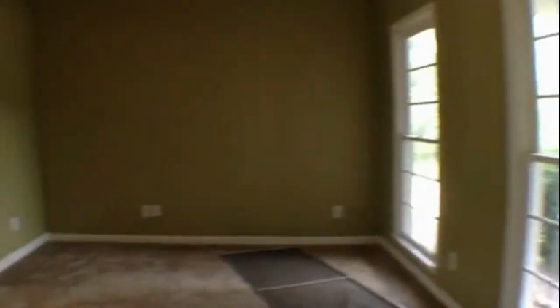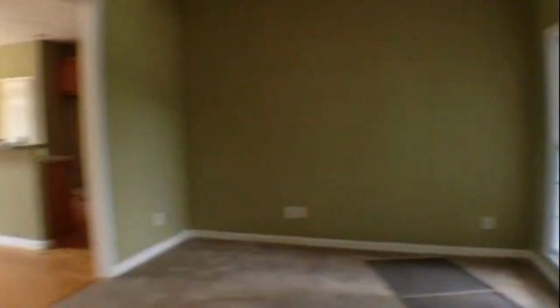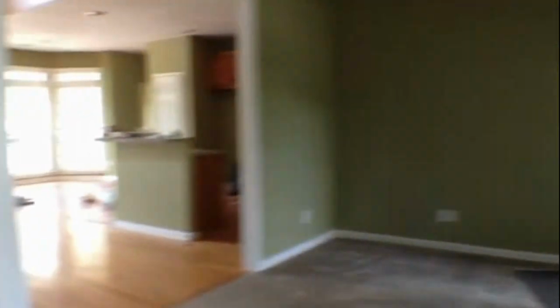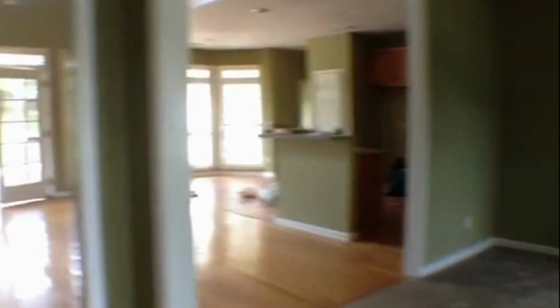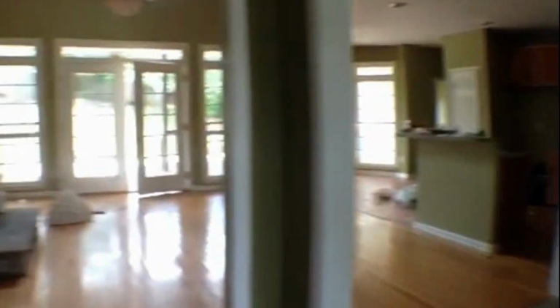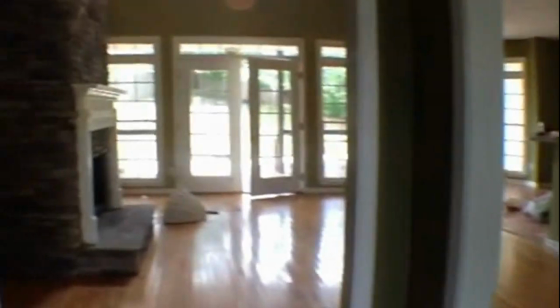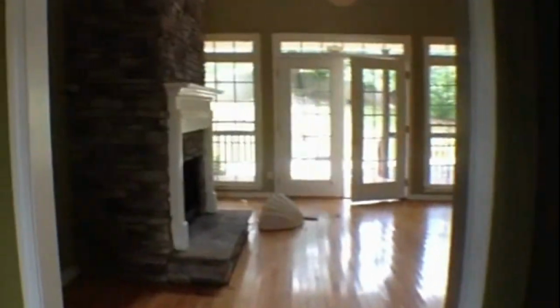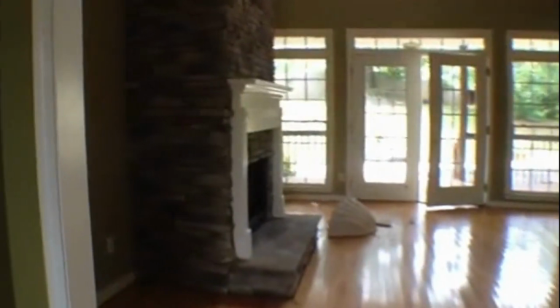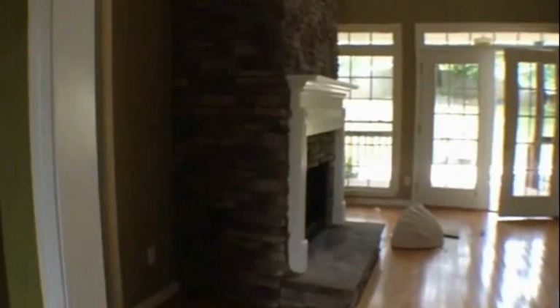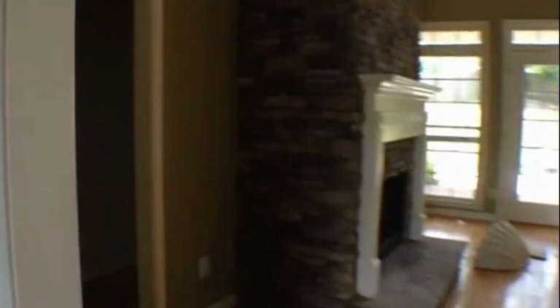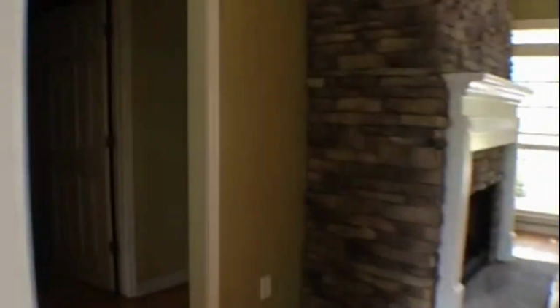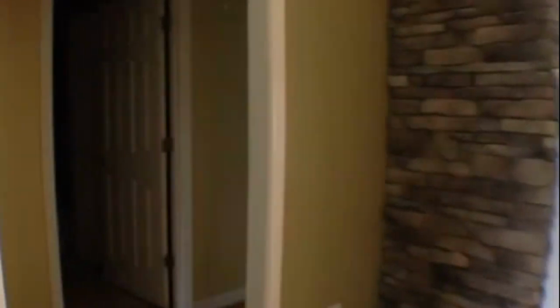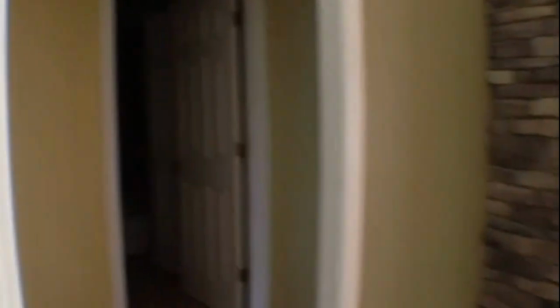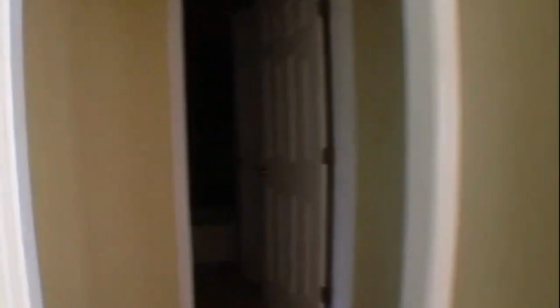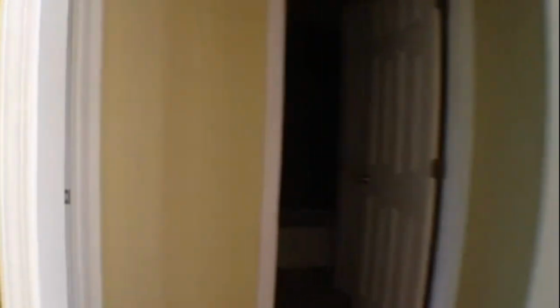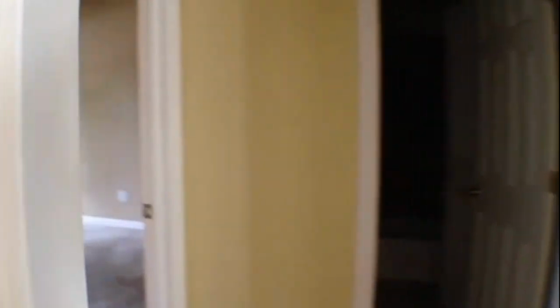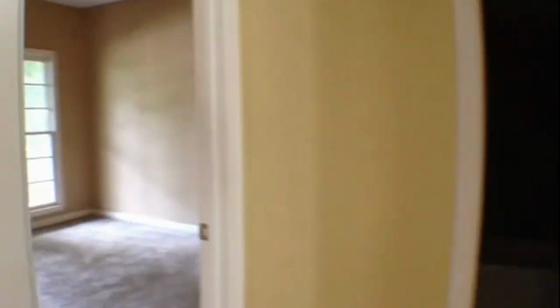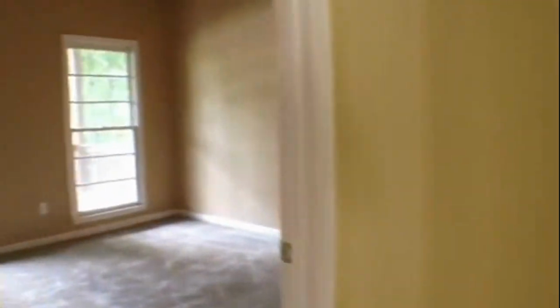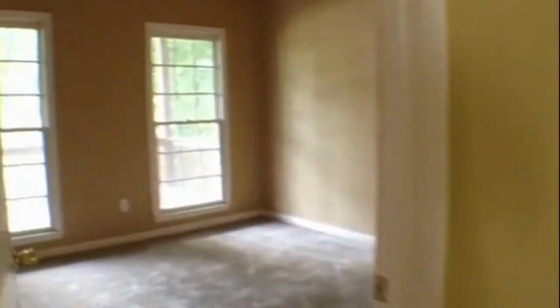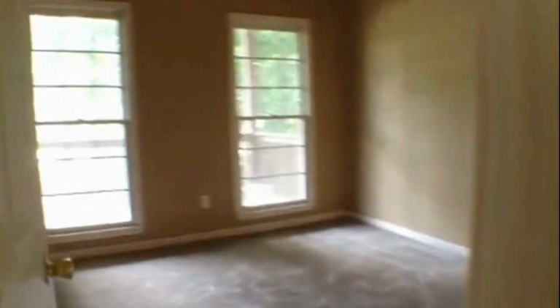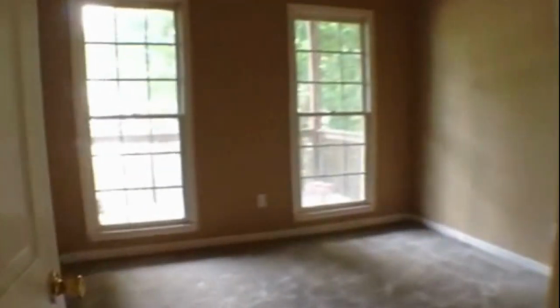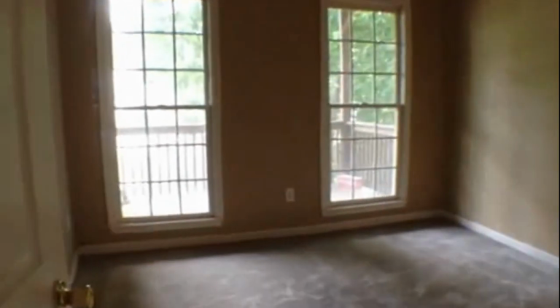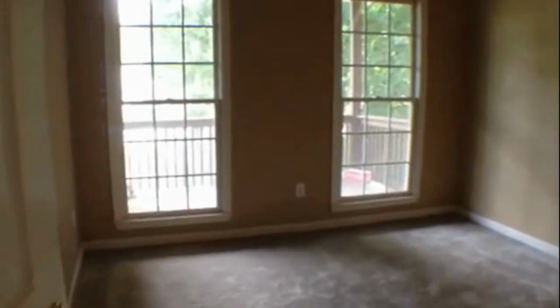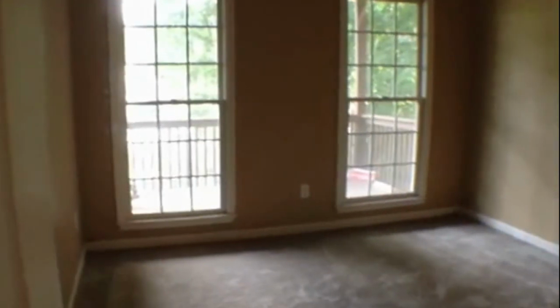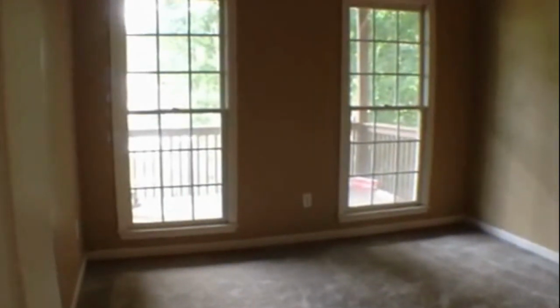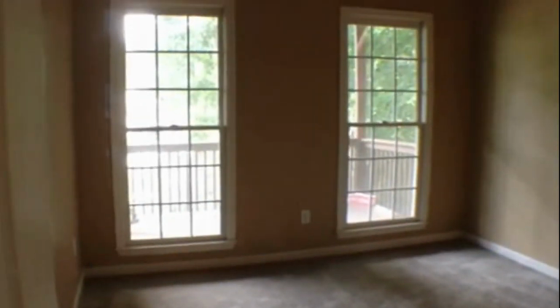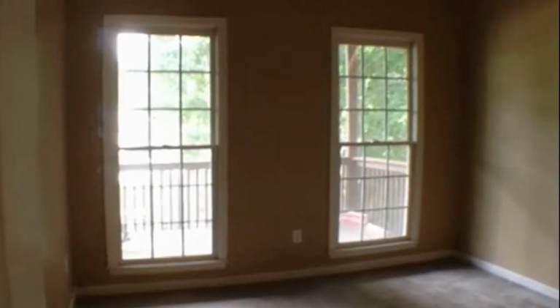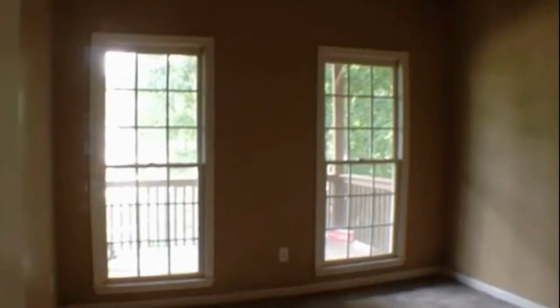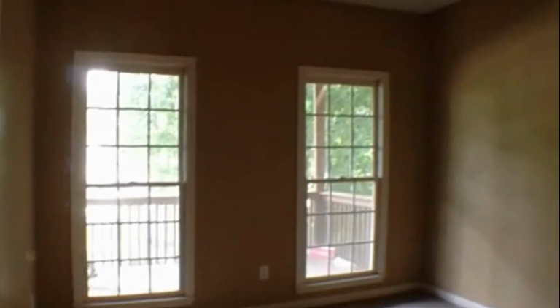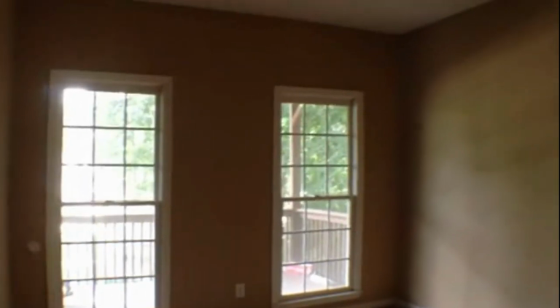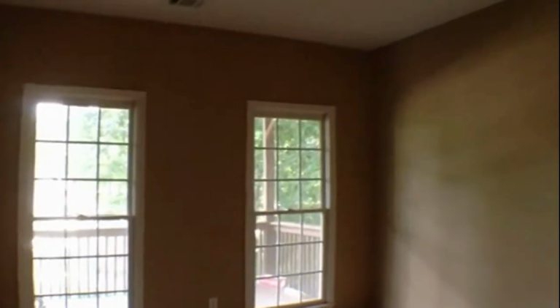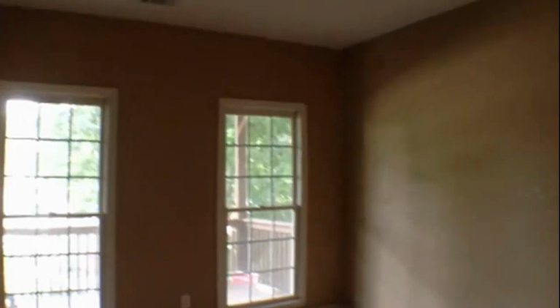Then as we walk through there, we'll go and take a look at the bedrooms first. We're going to come off to our left, and that's going to take us to bedroom number one. This one looks out to the front porch as well, and has nice high ceilings.